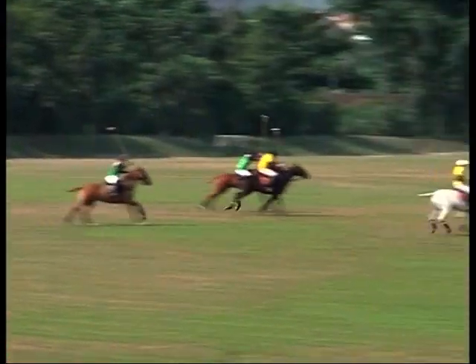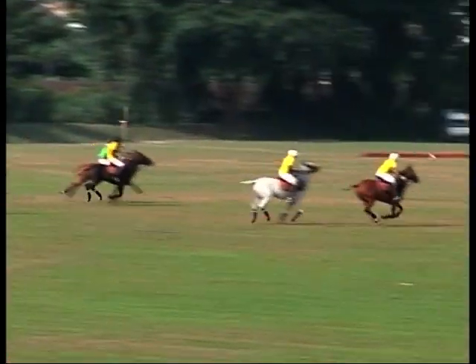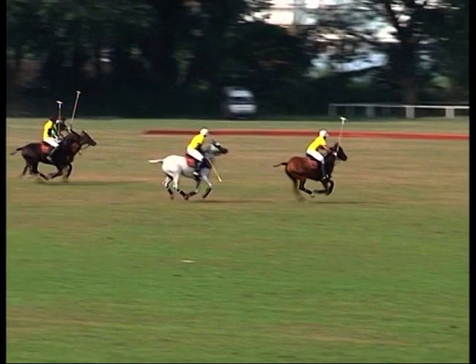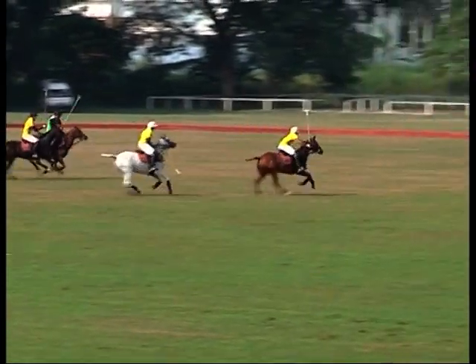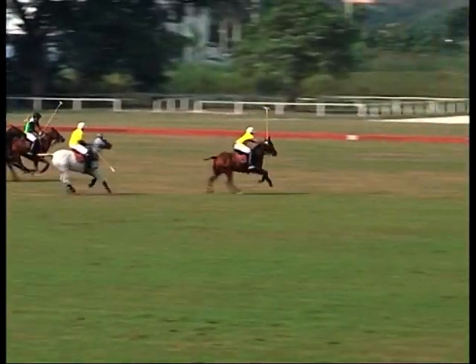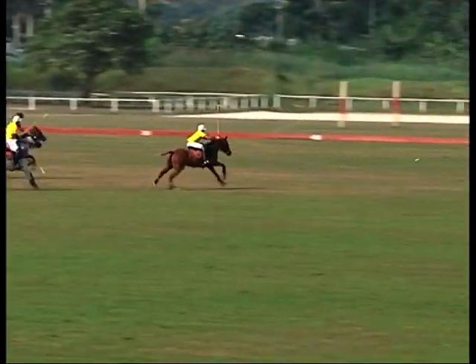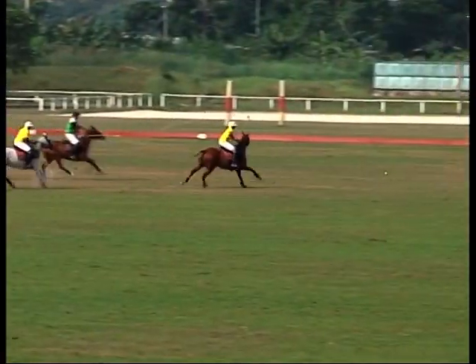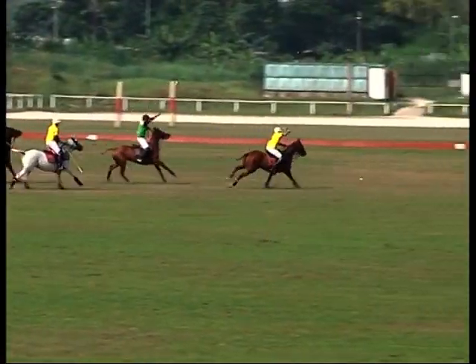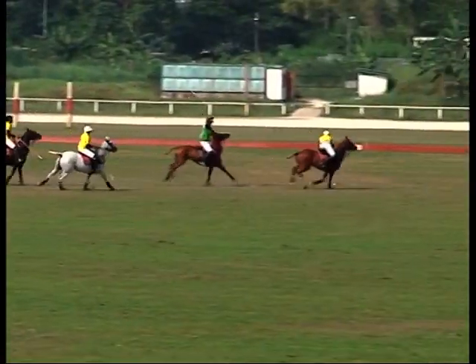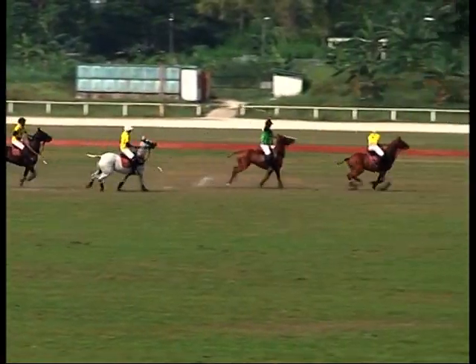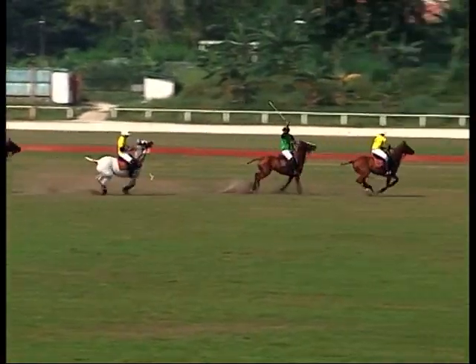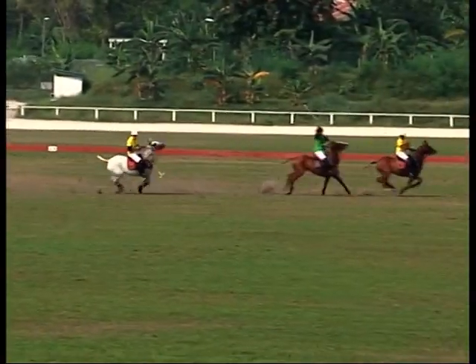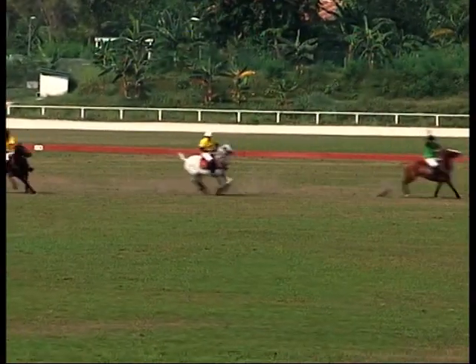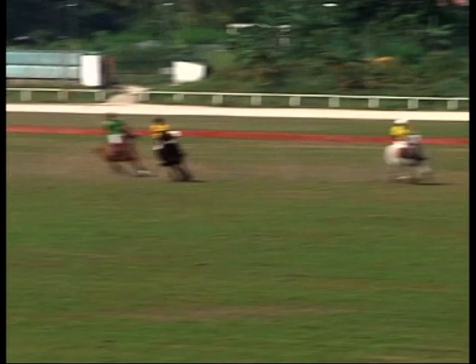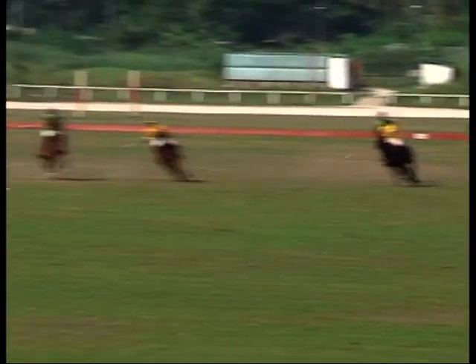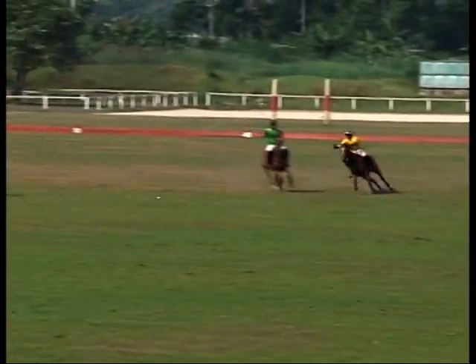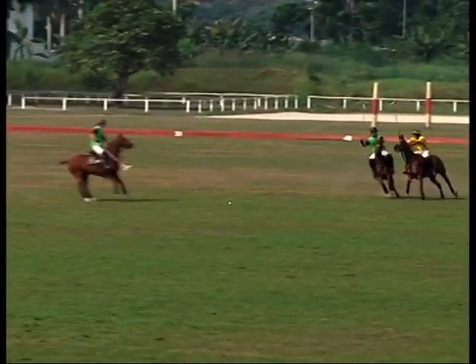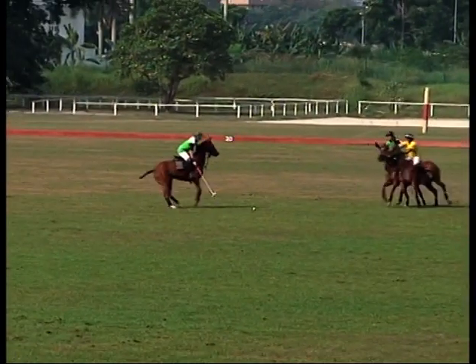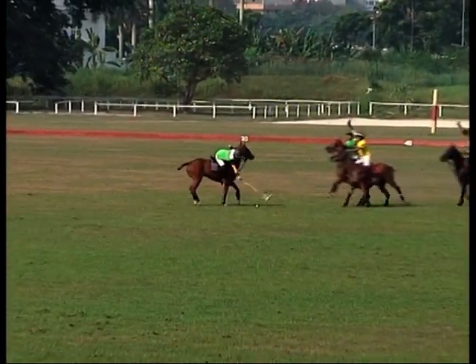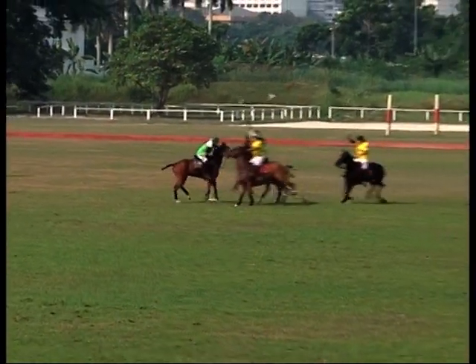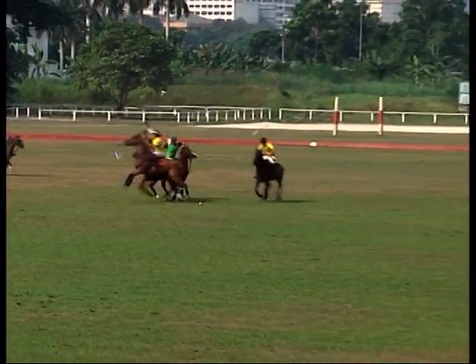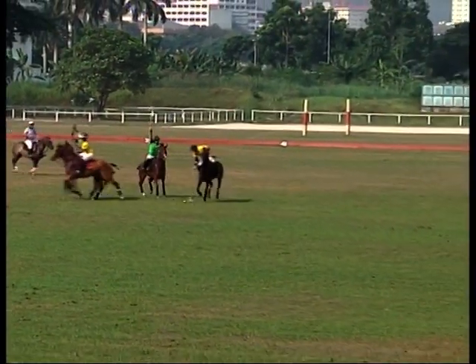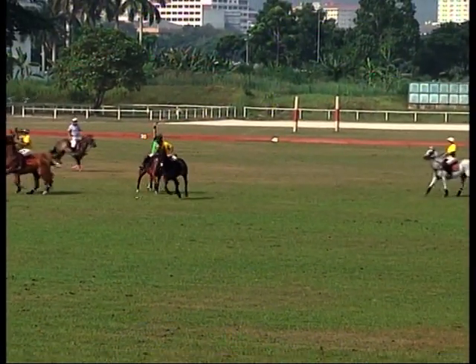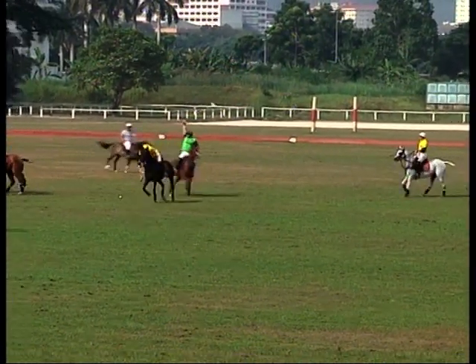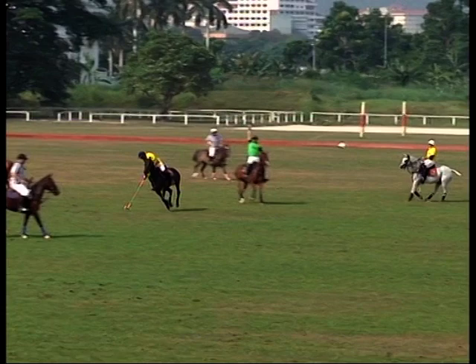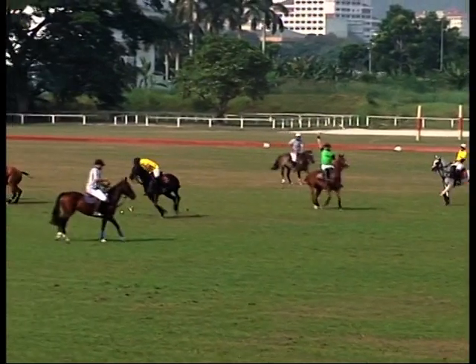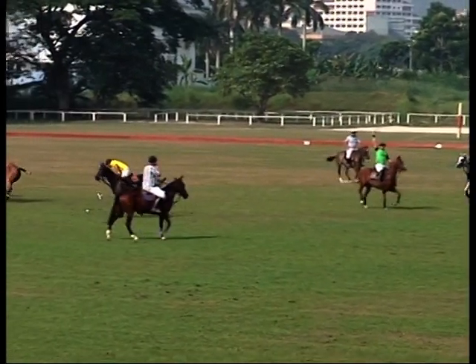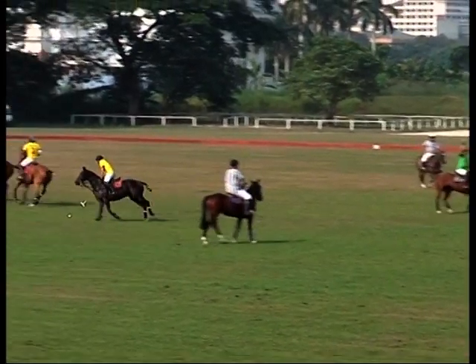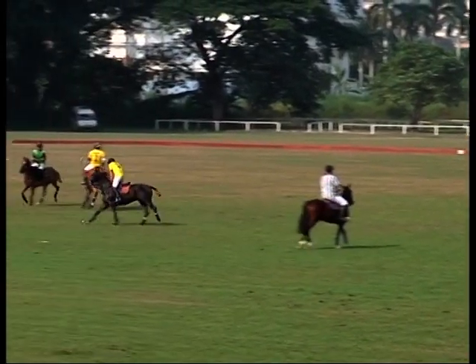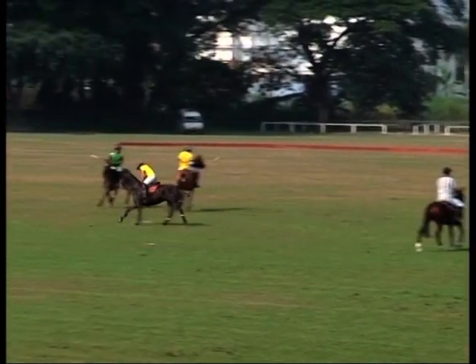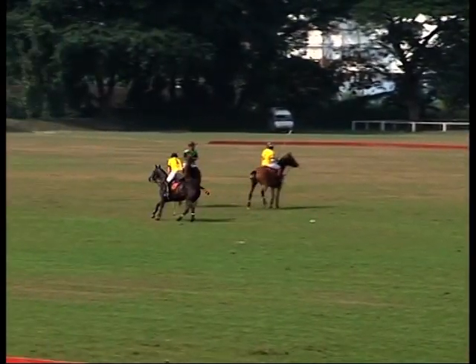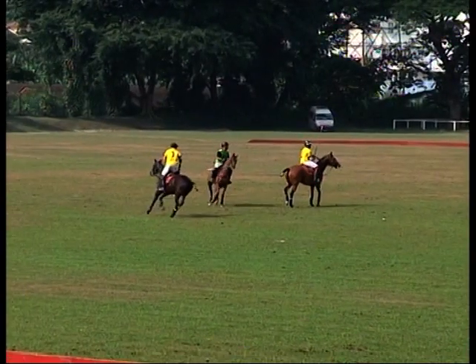Curtis Sass sends the ball down. We've got Thomas going out, trying to do a beautiful backhand, sends the ball in. Now who's going to come off the ball? Looks like Curtis Sass is back at the ball. The end of the long forehand is claiming the foul, and the foul is awarded to Royal Pahang.